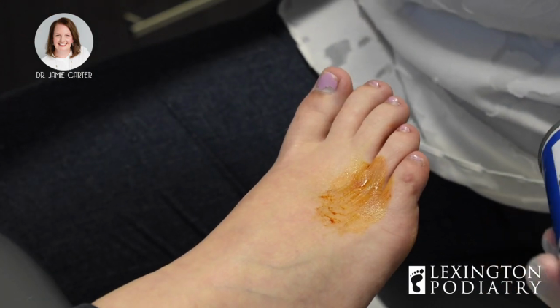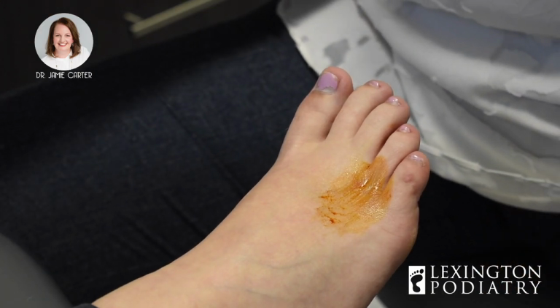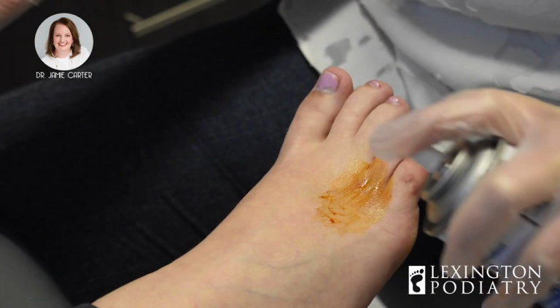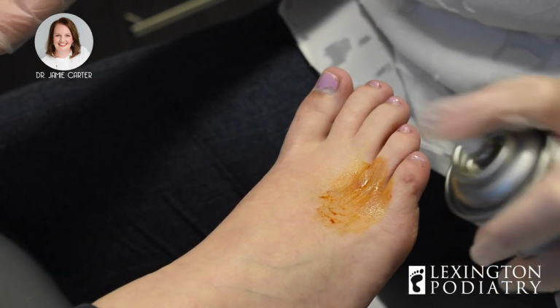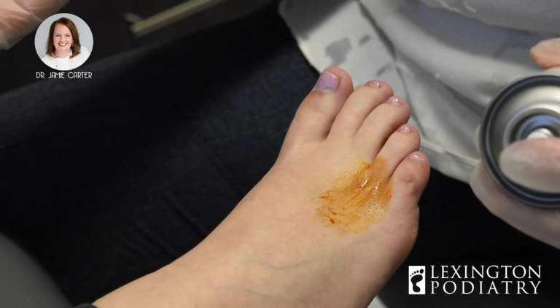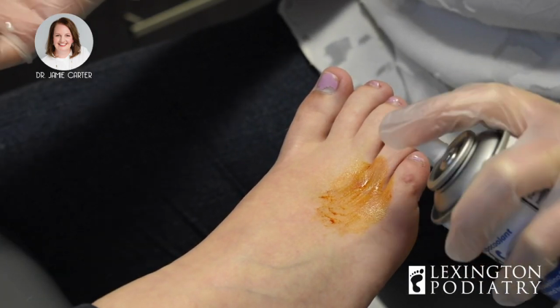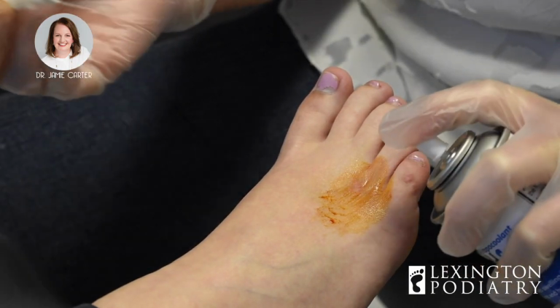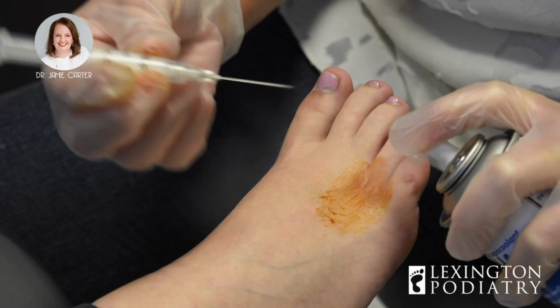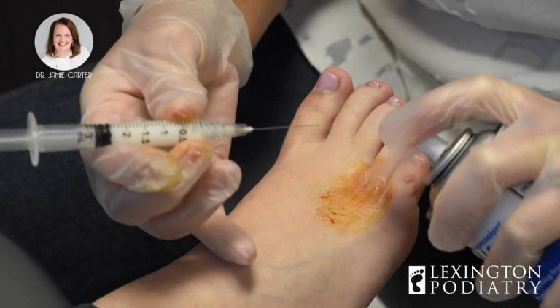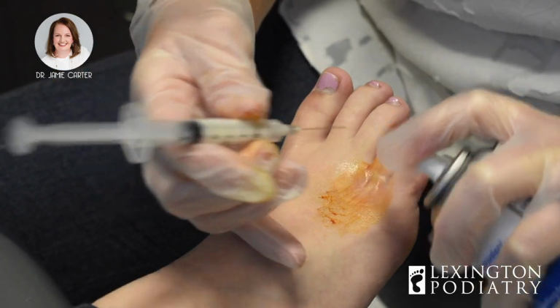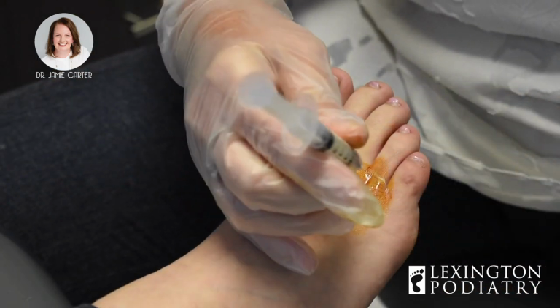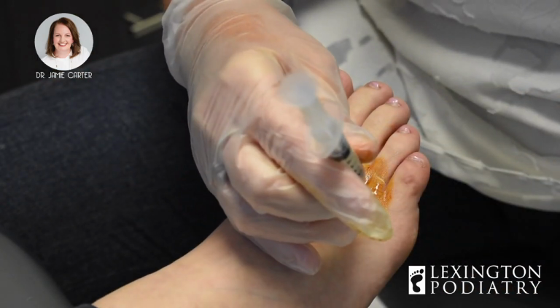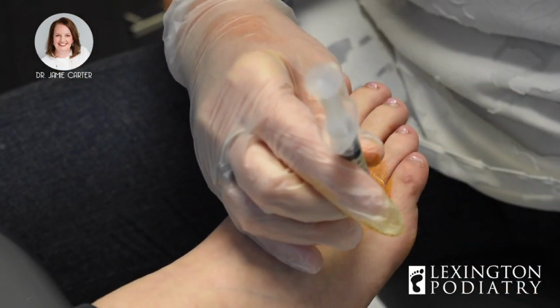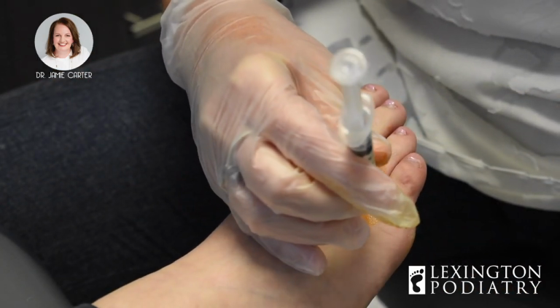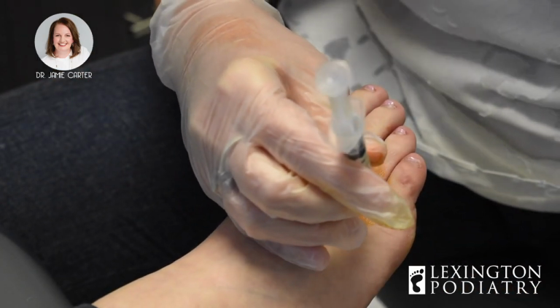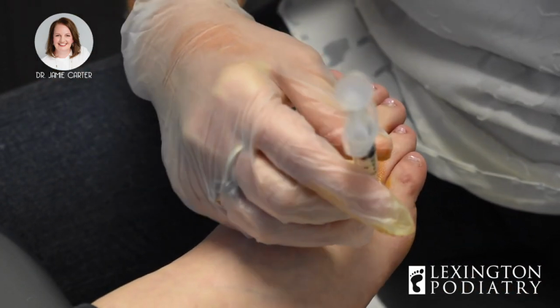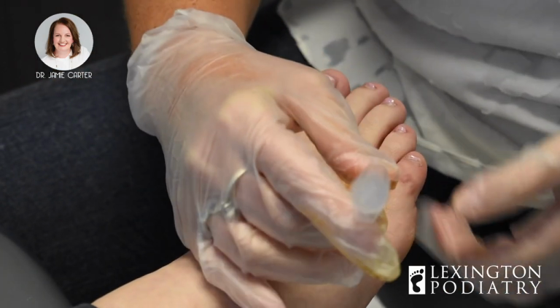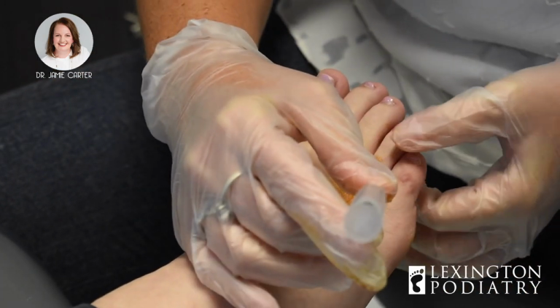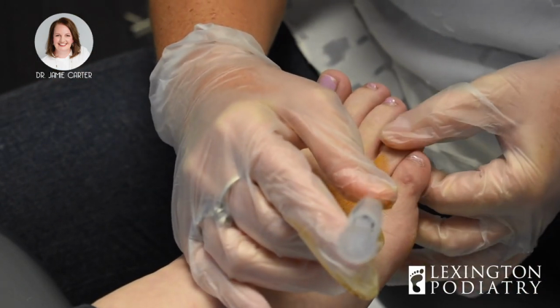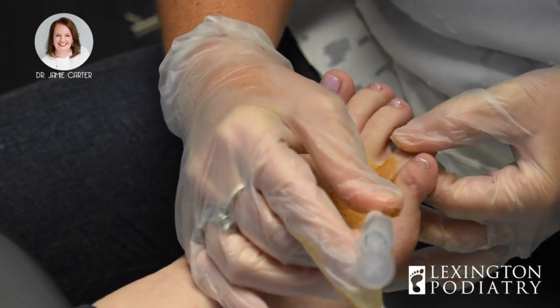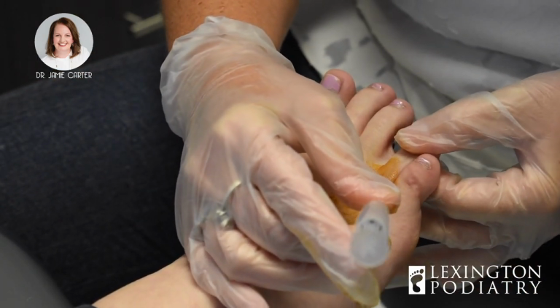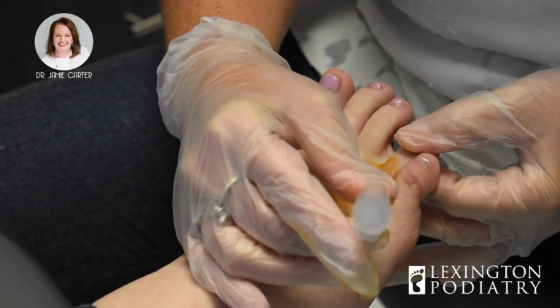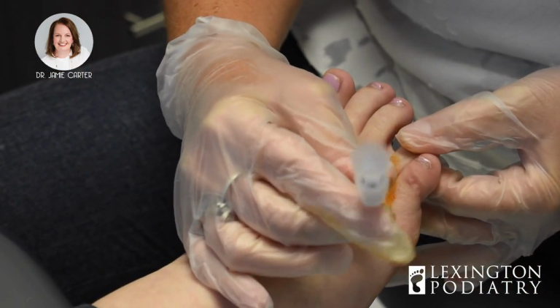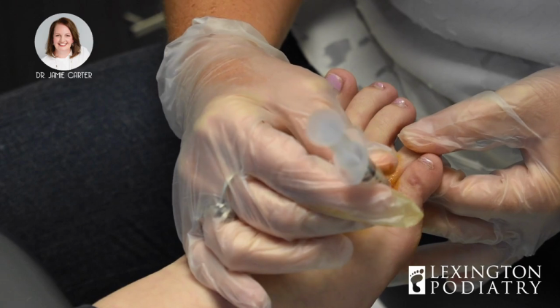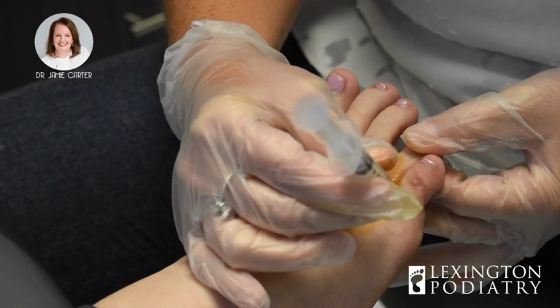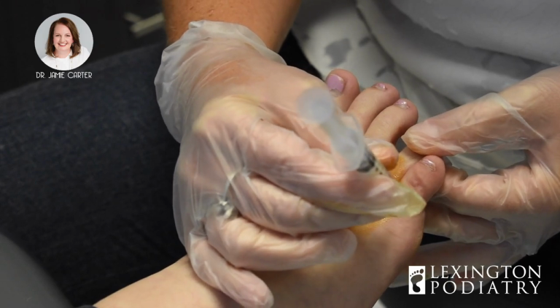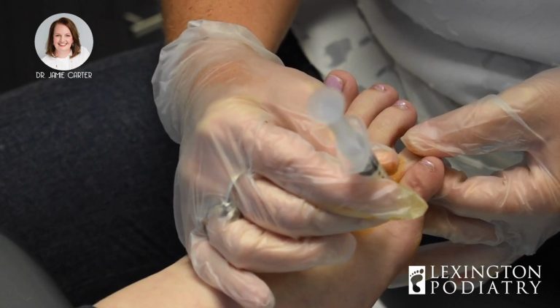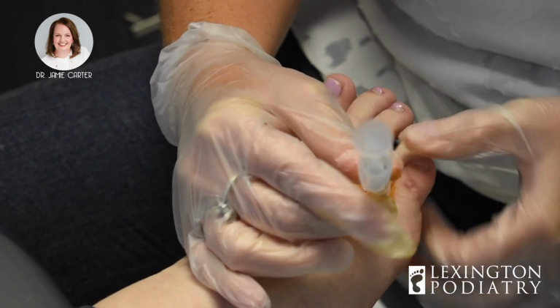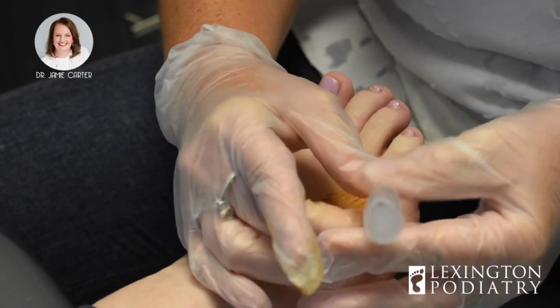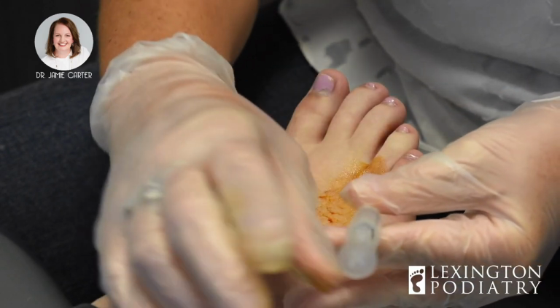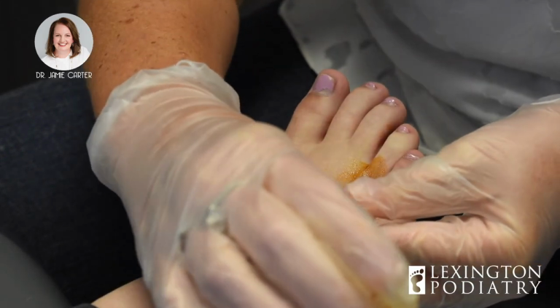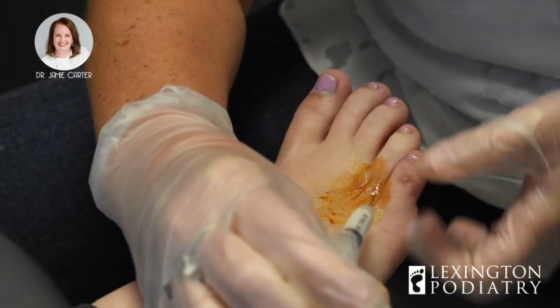All right, here we go. One, two, three. Sometimes you have to kind of pull on the toe to find the joint.